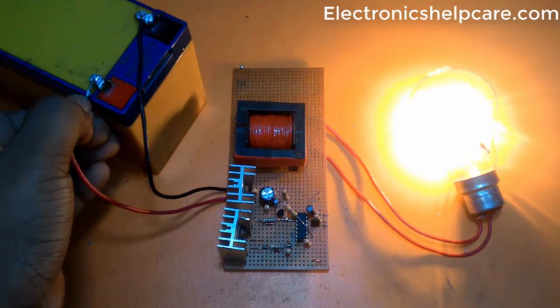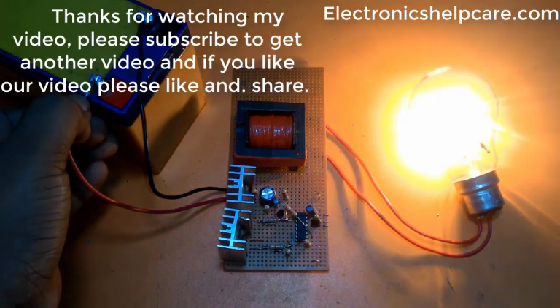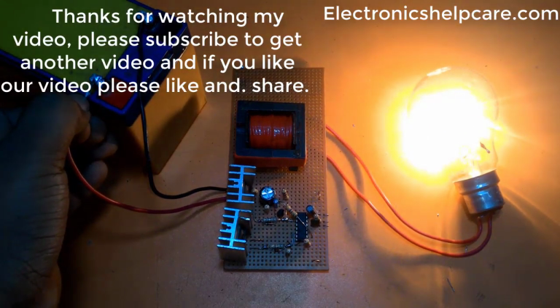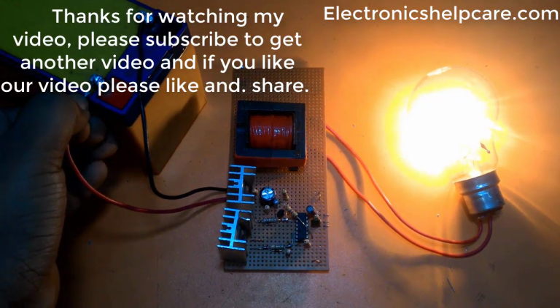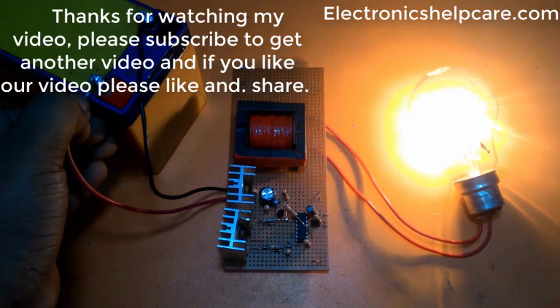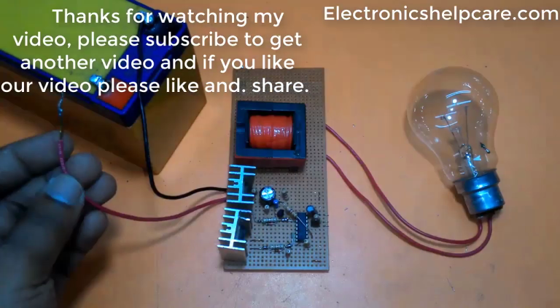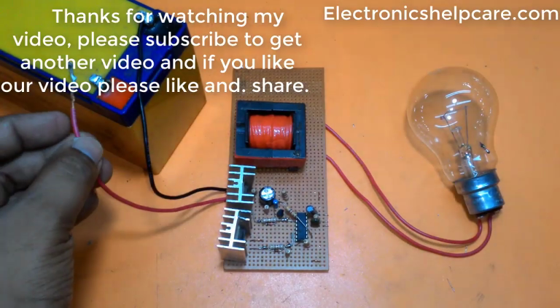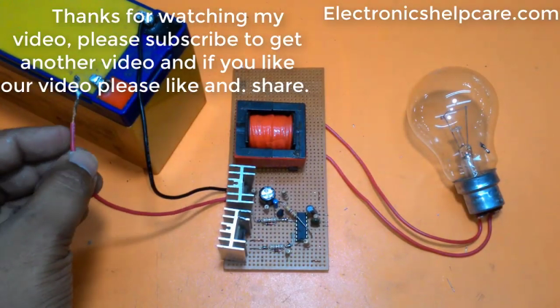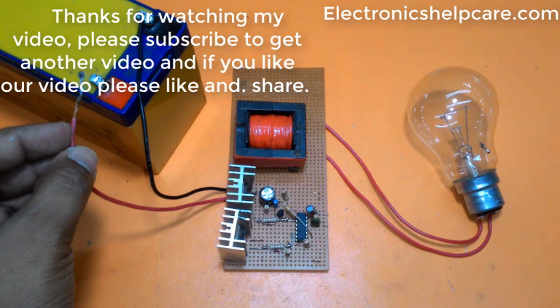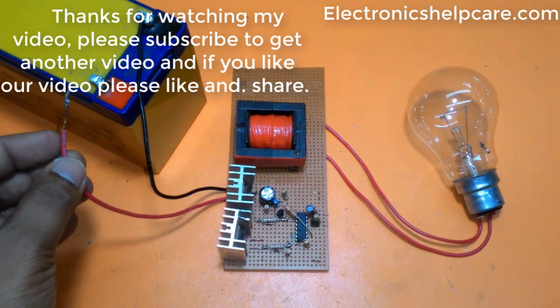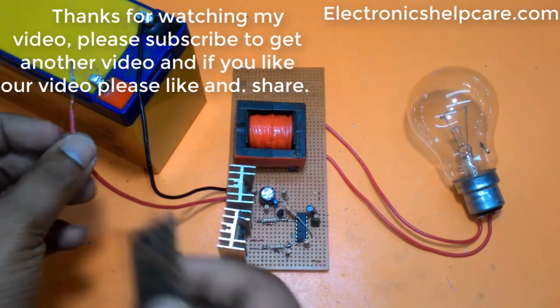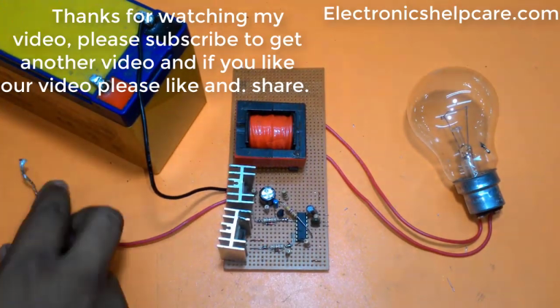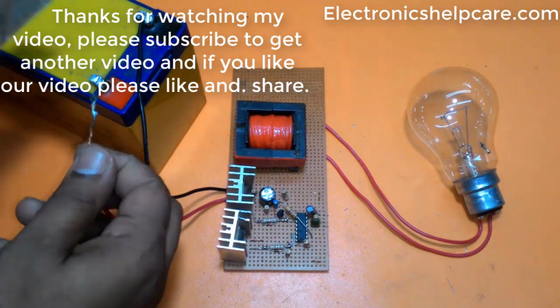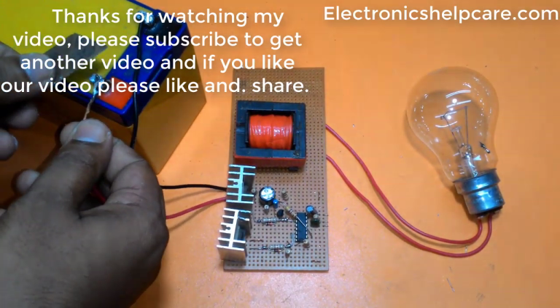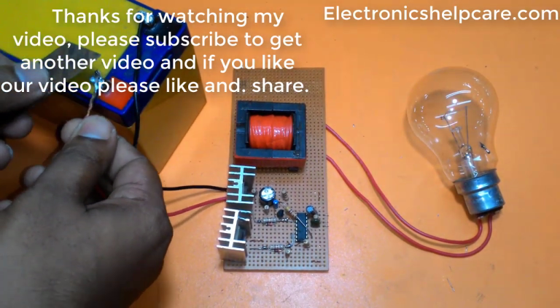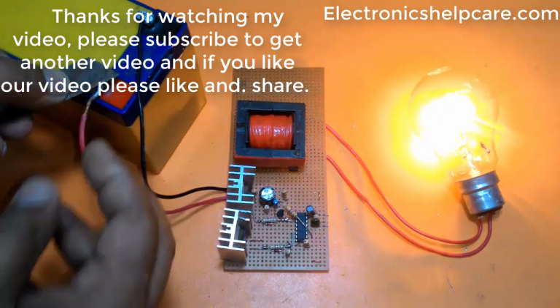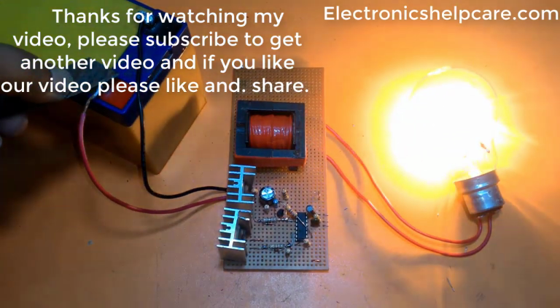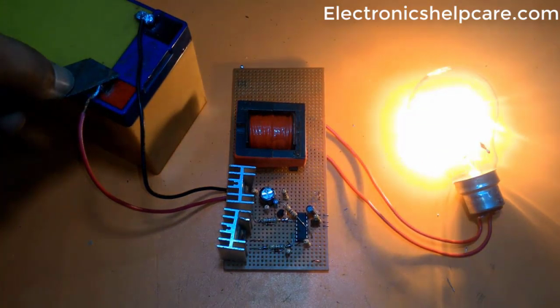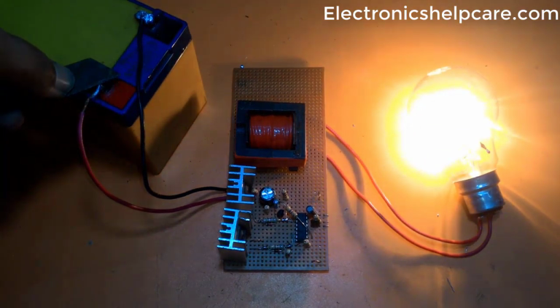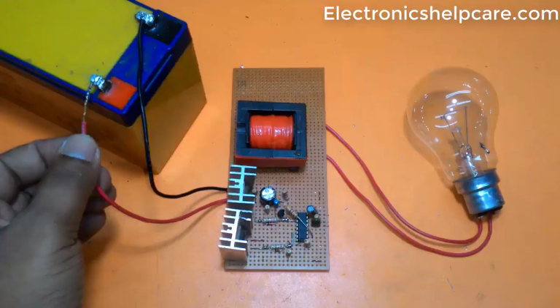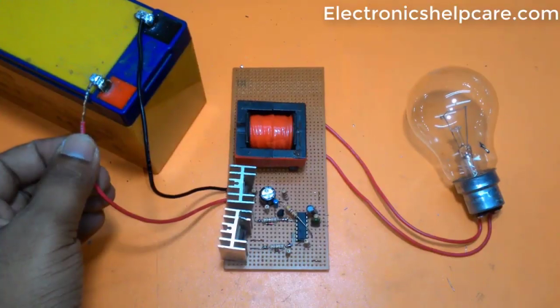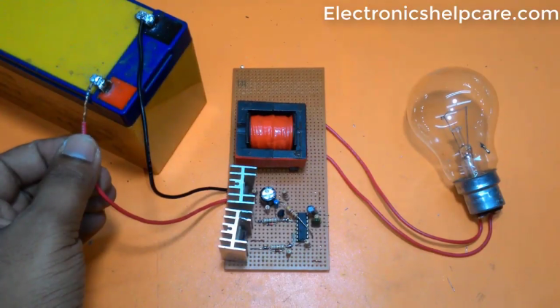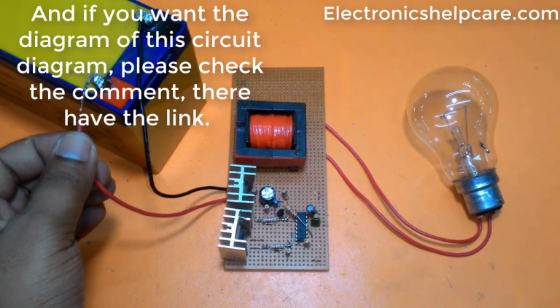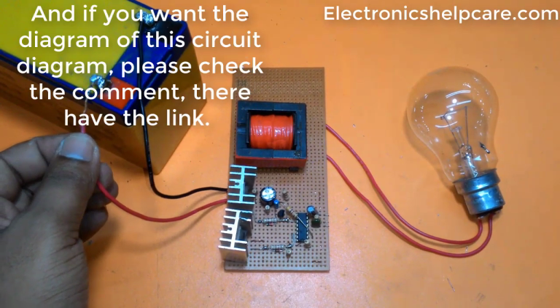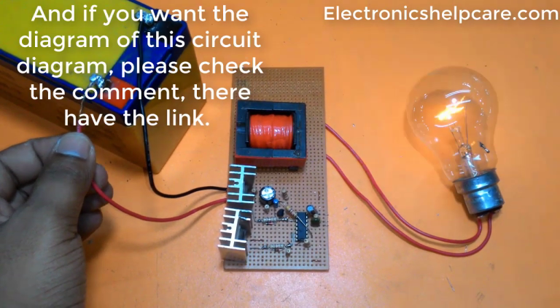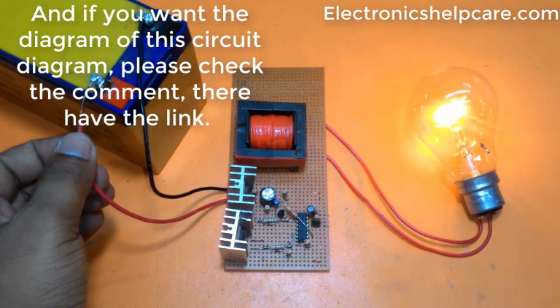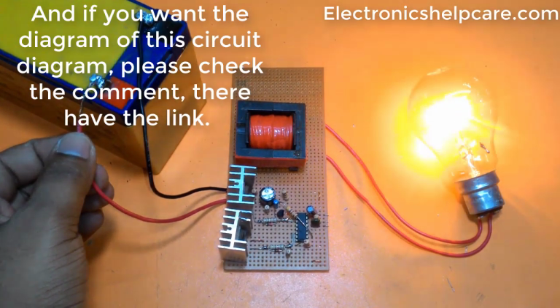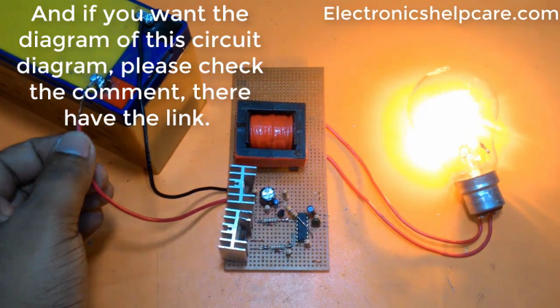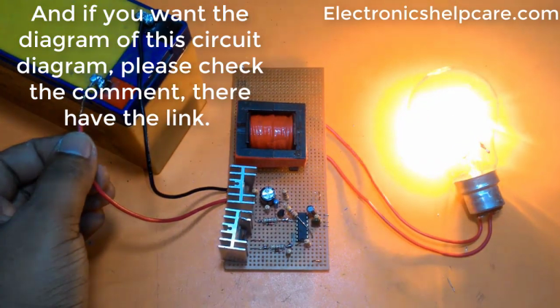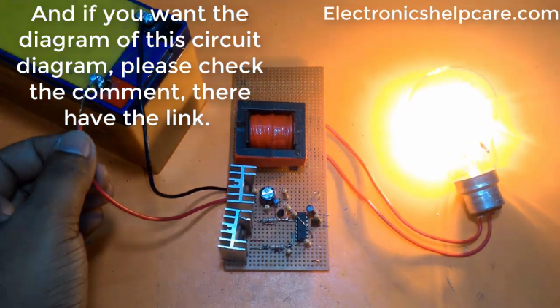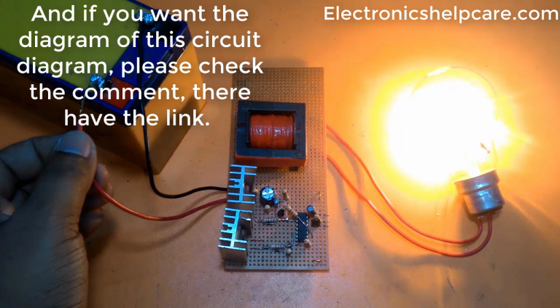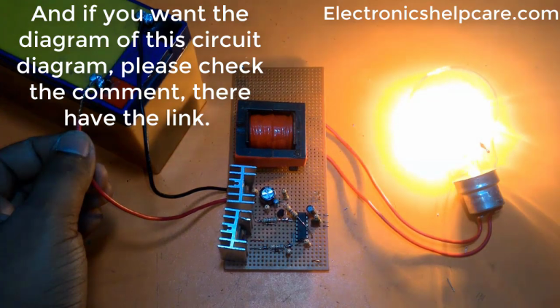Thanks for watching. Please subscribe to get more videos. If you like the video, please like and share. If you want the circuit diagram, check the comment — there's a link there.